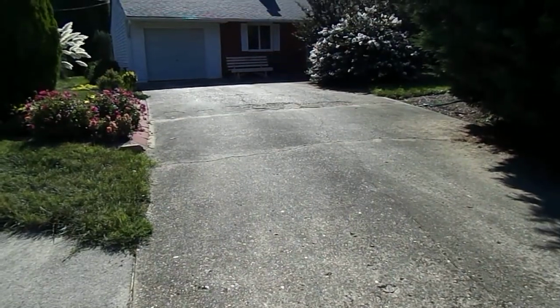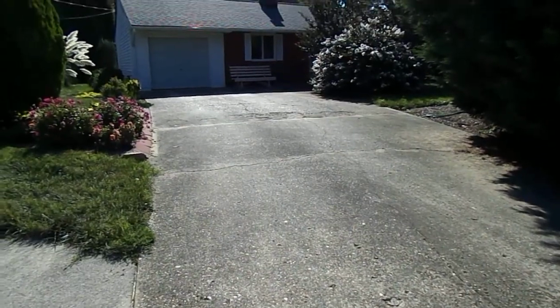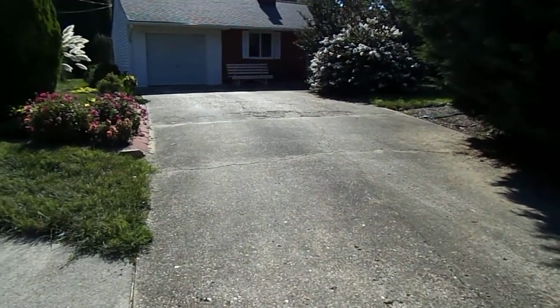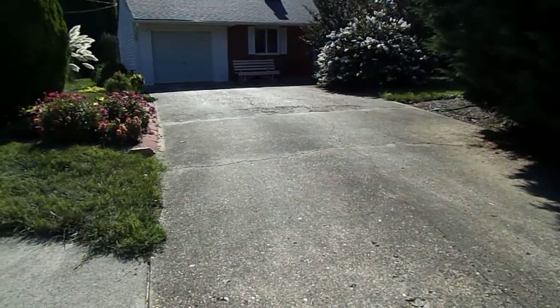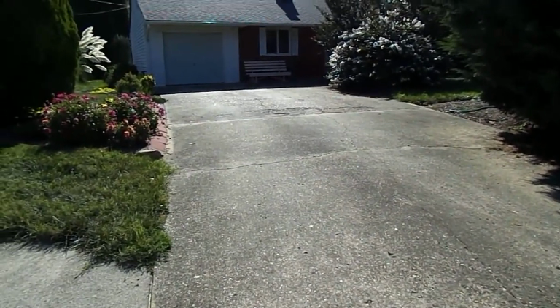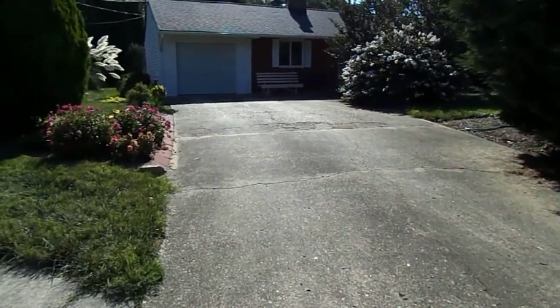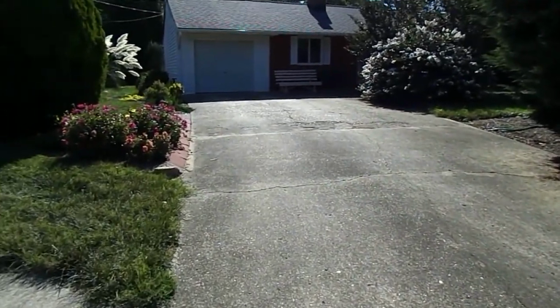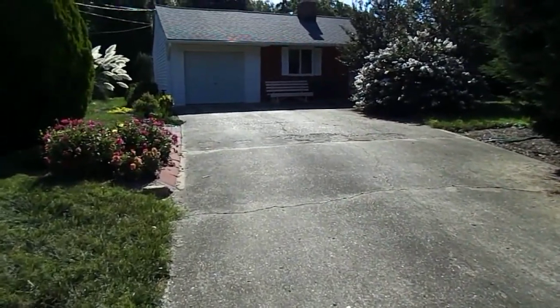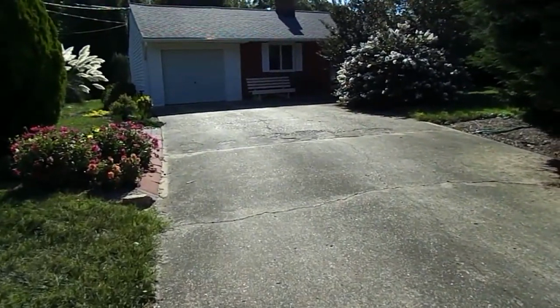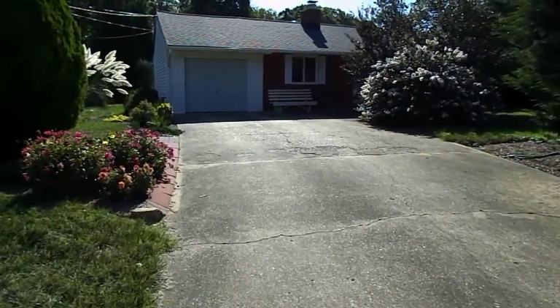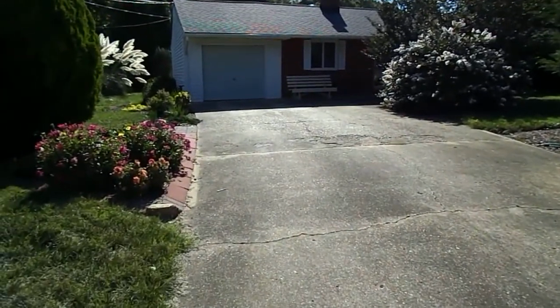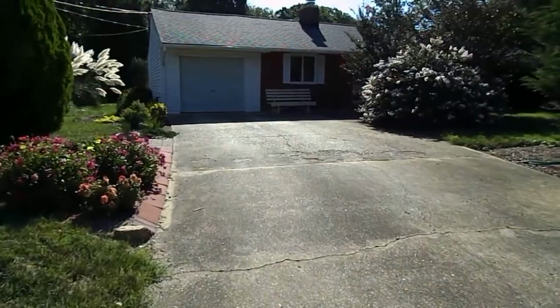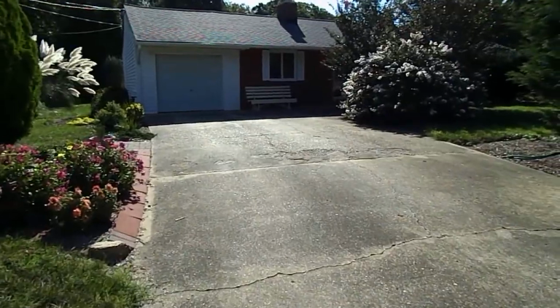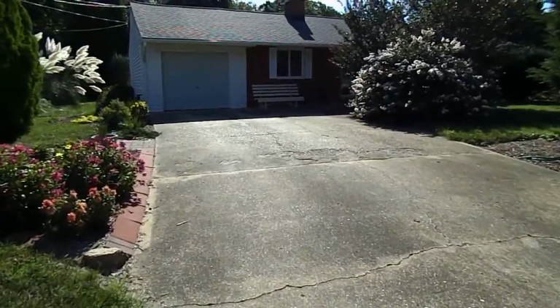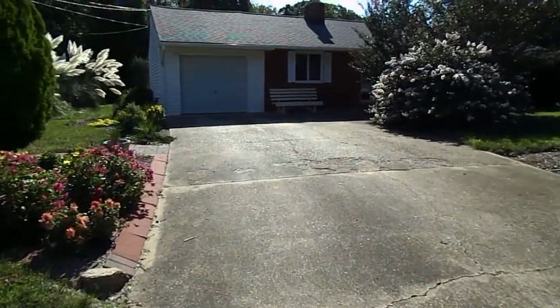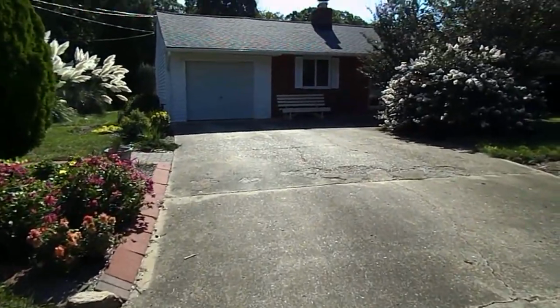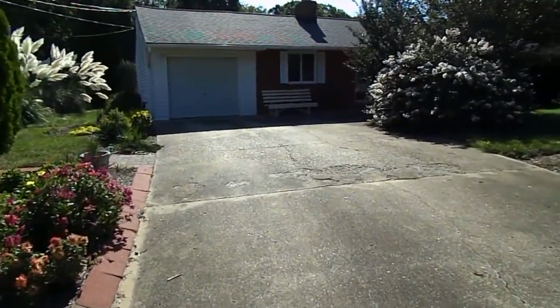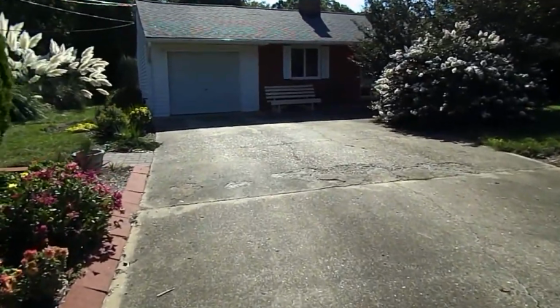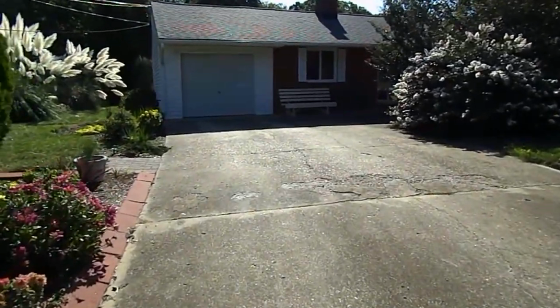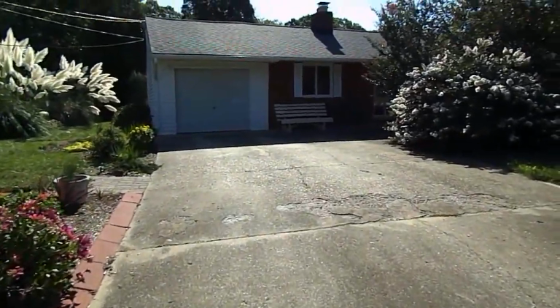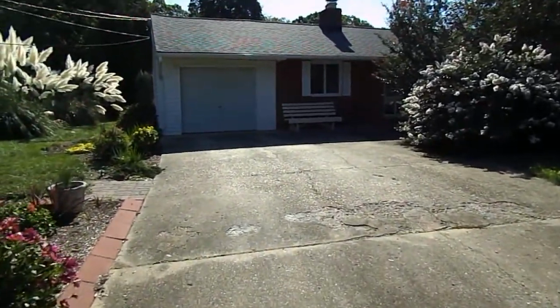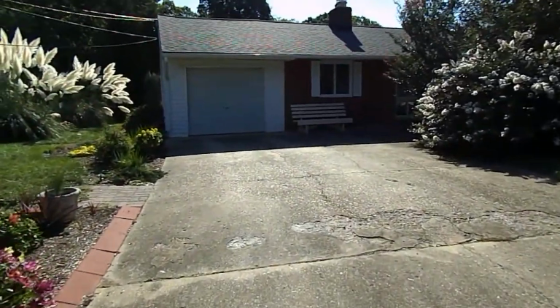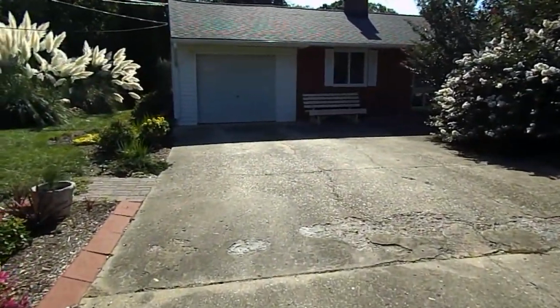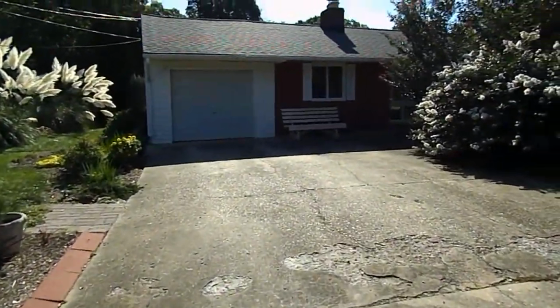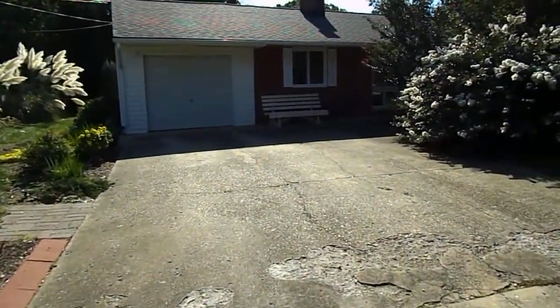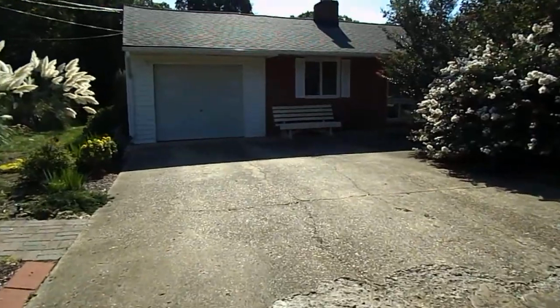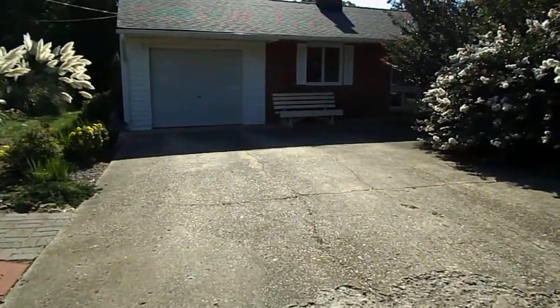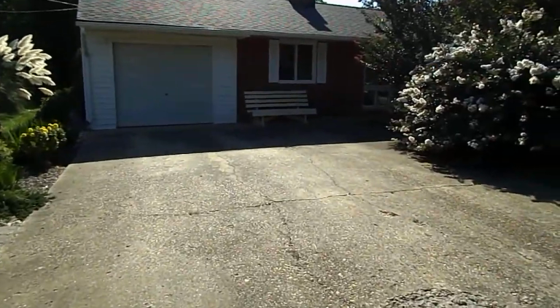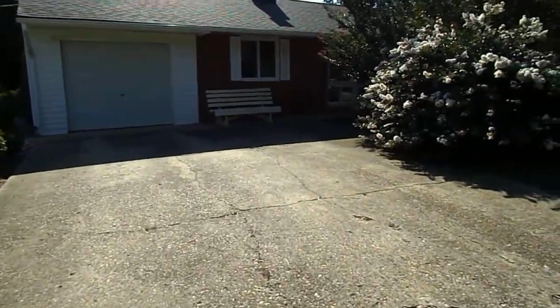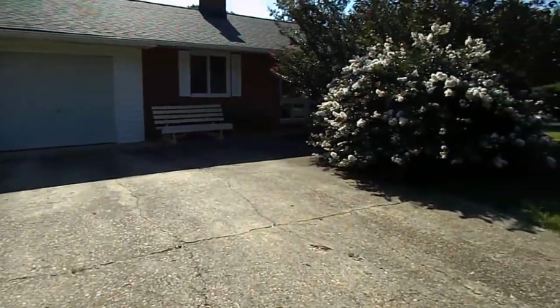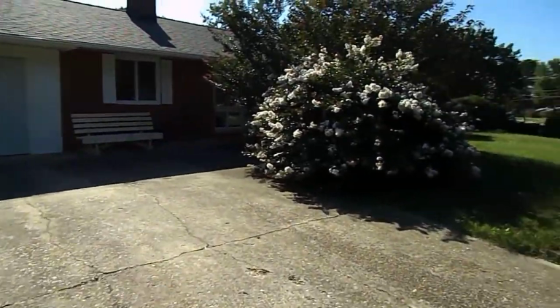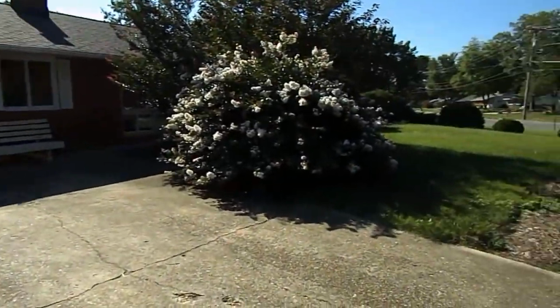Hi everyone, my name is Patricia Lewis. I'm a realtor with Long and Foster, and welcome to 6421 Rose Hill Drive, Alexandria, Virginia 22310.